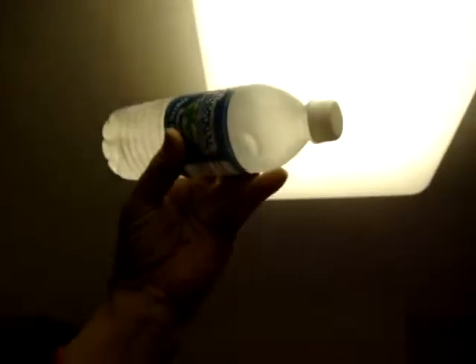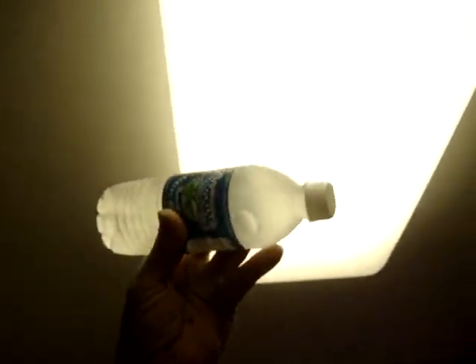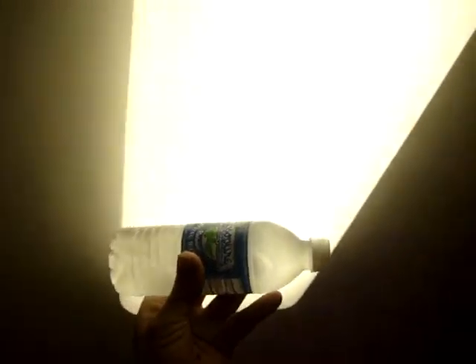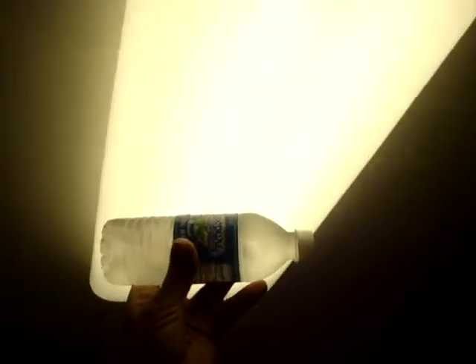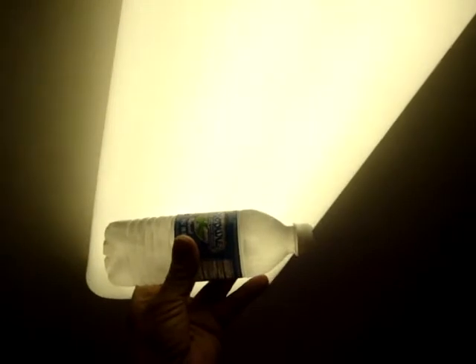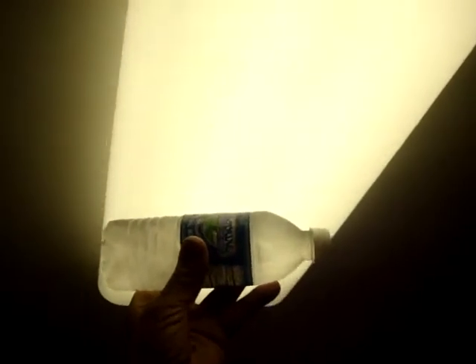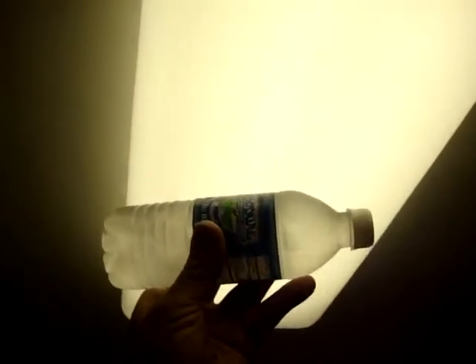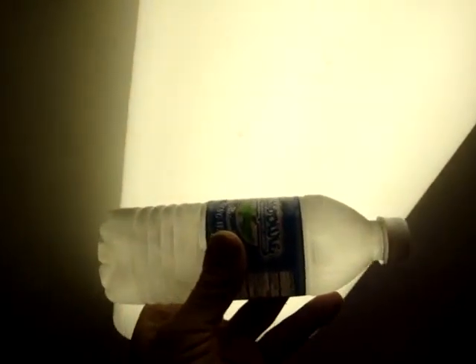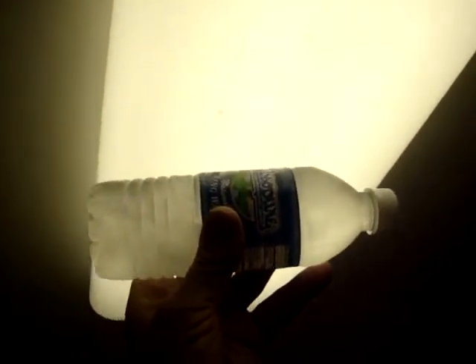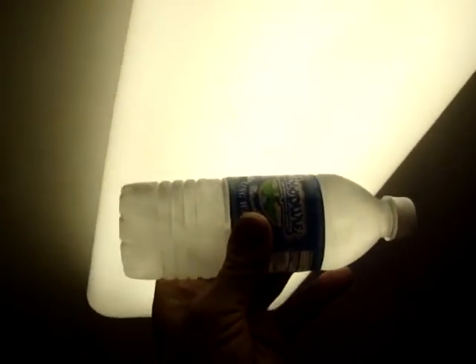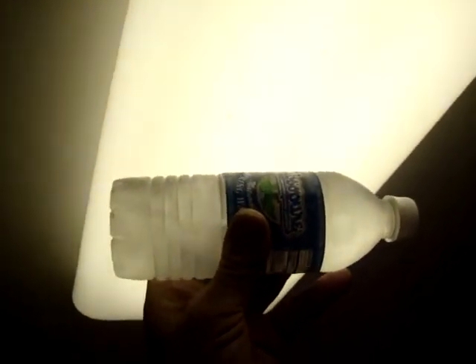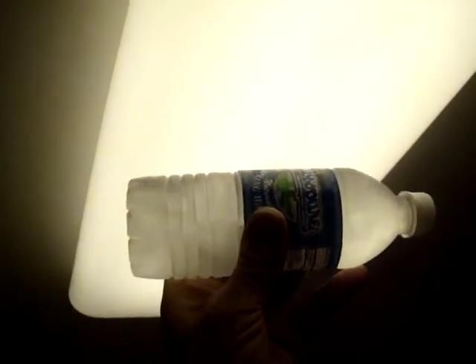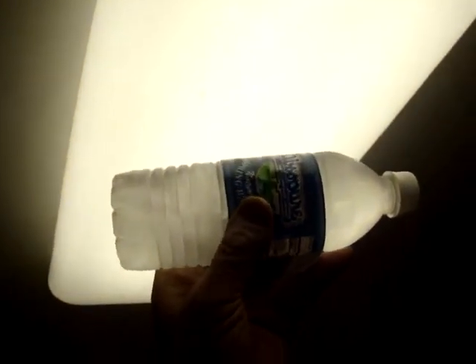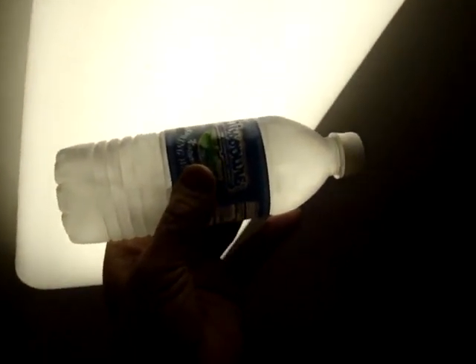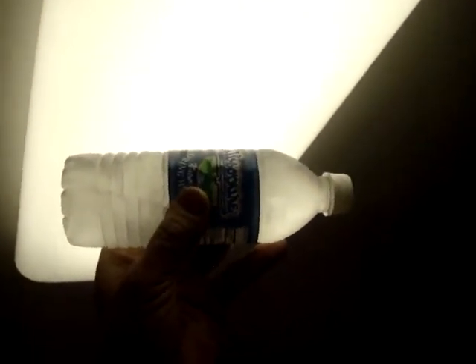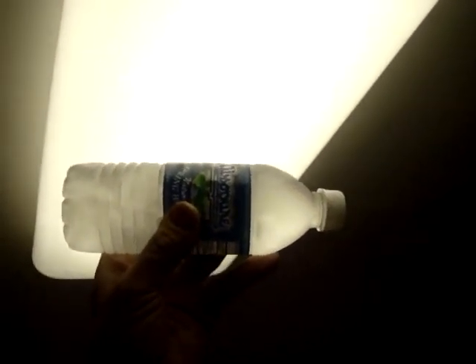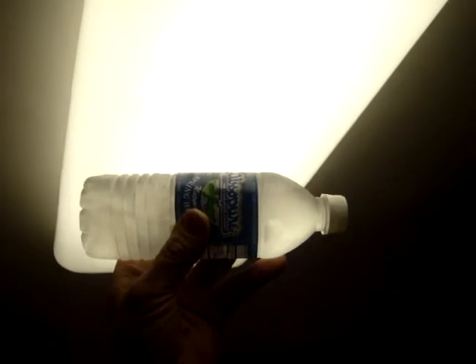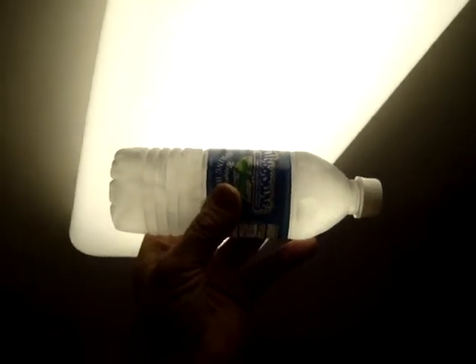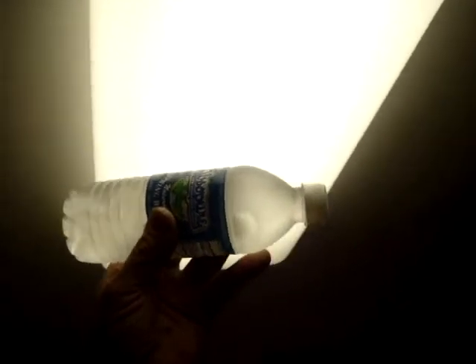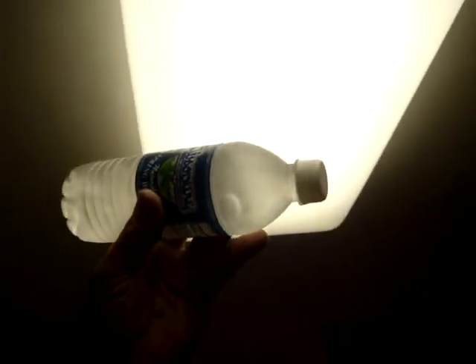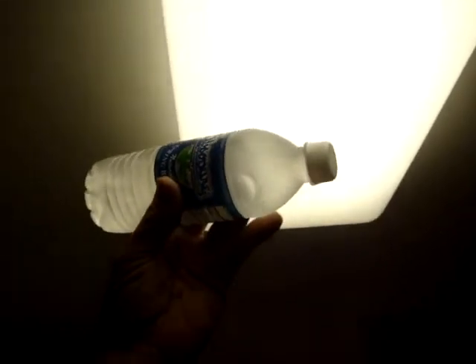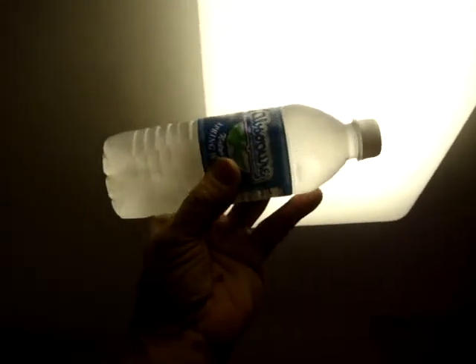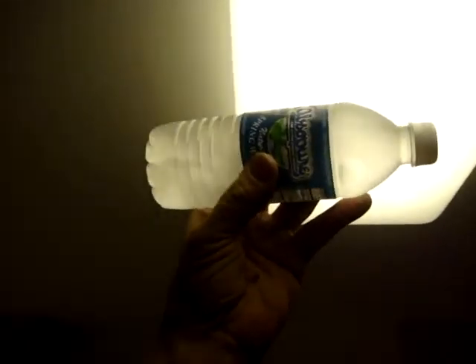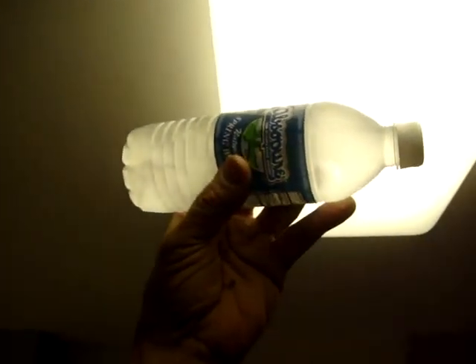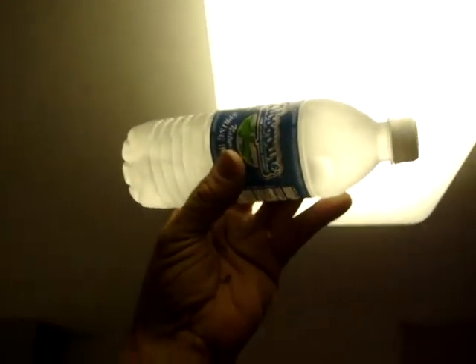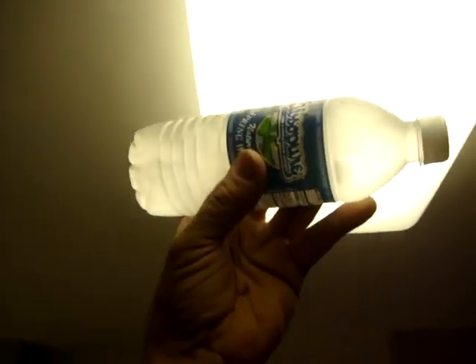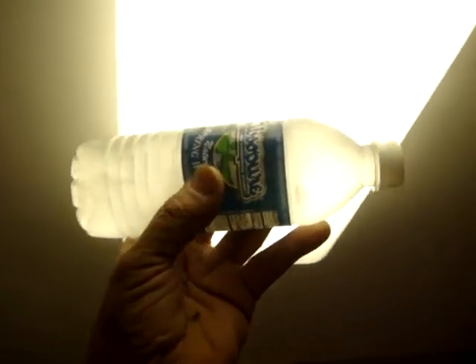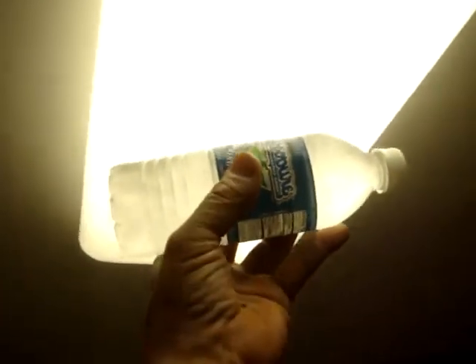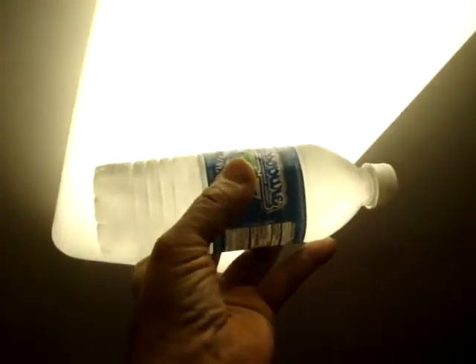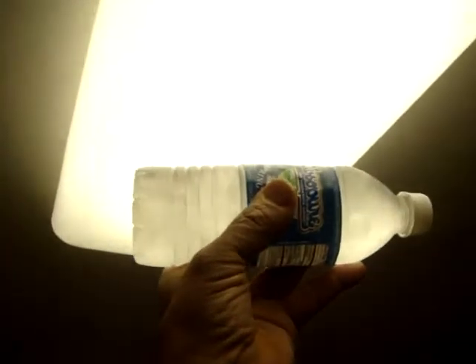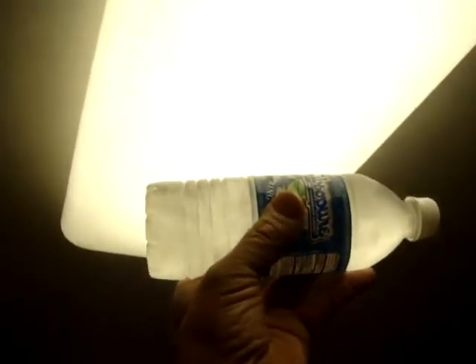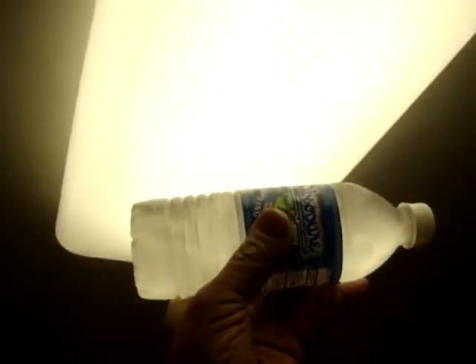There goes the other side — it's turning. You can no longer see through the bottle. A second ago you could see through it. I don't understand how this works, but there it is — a solid piece of ice. You can't even squeeze it anymore.